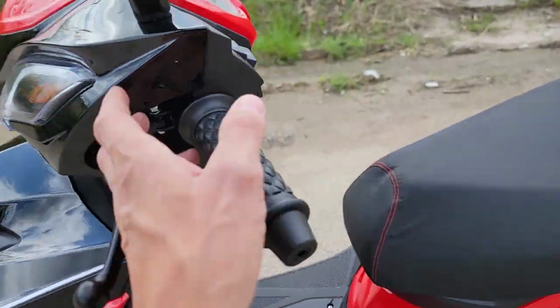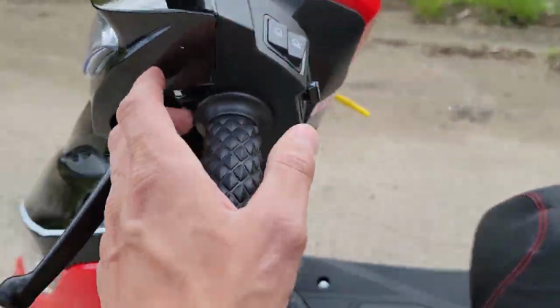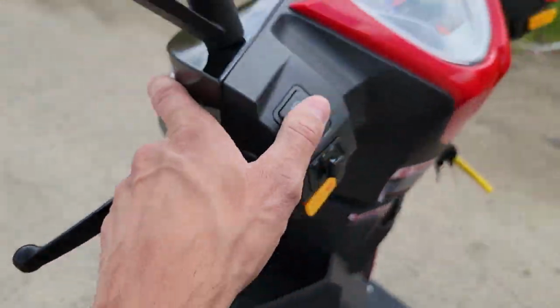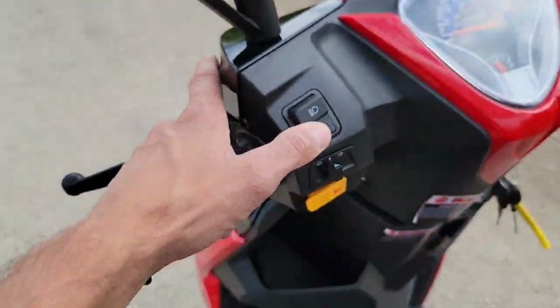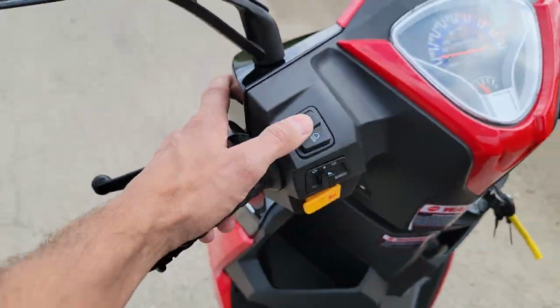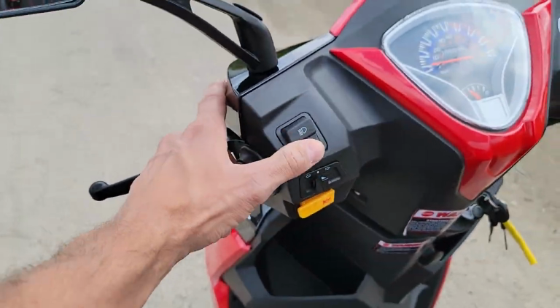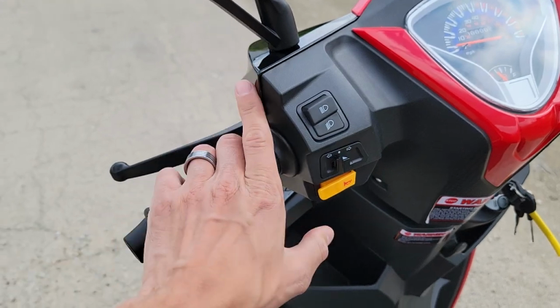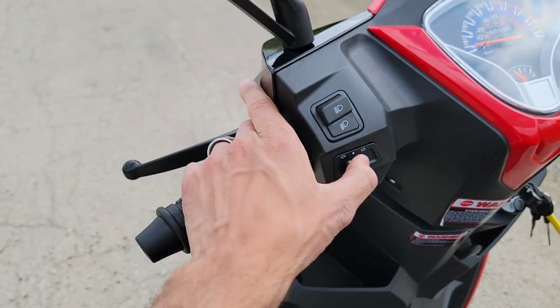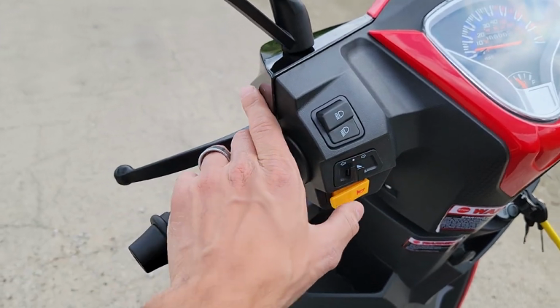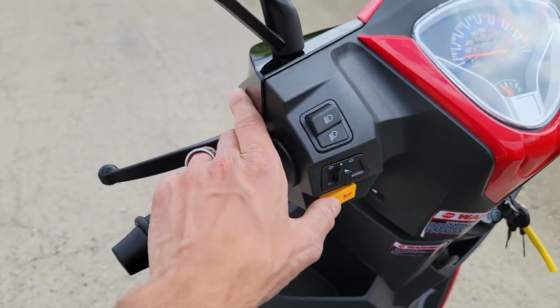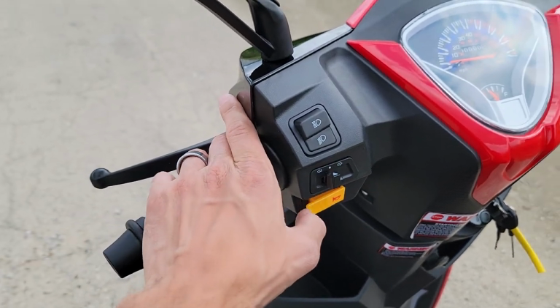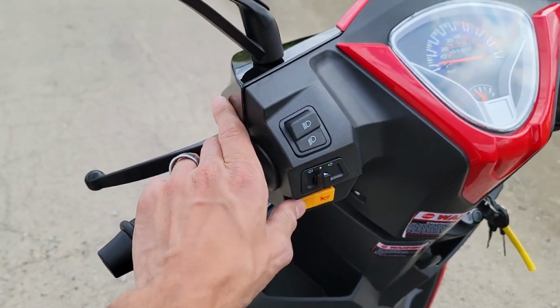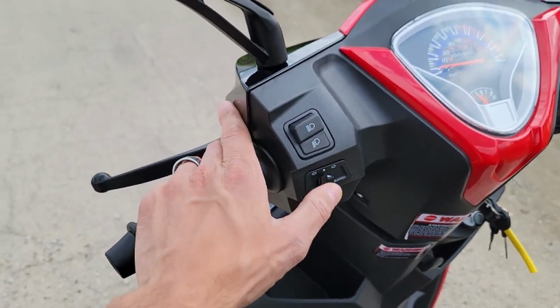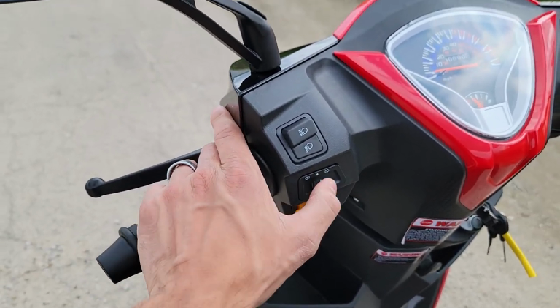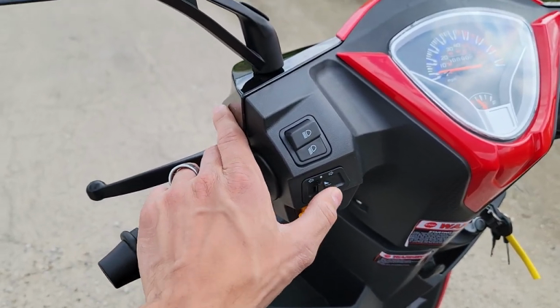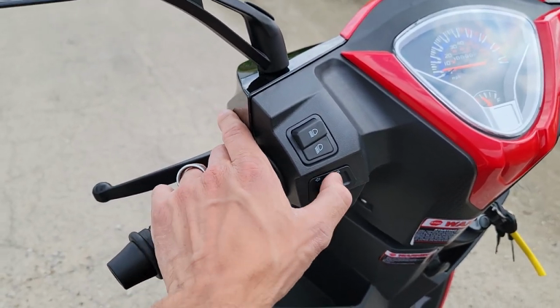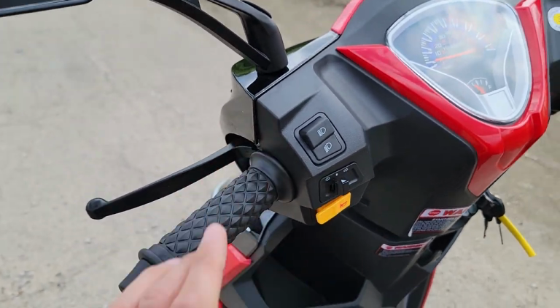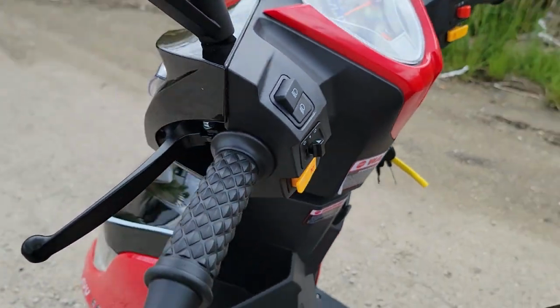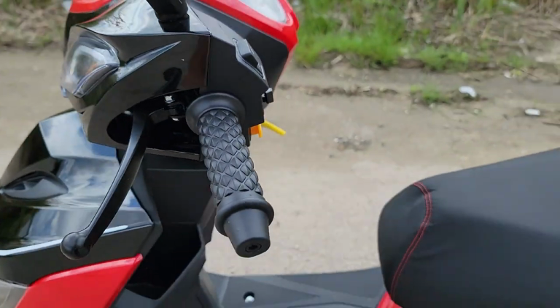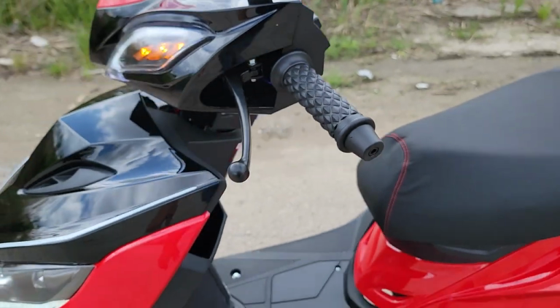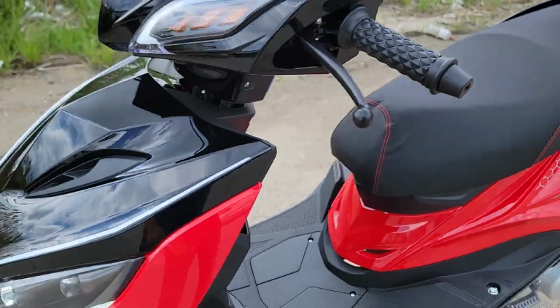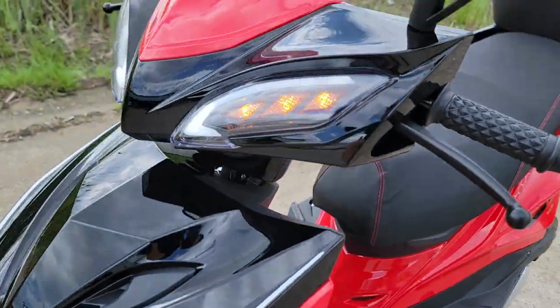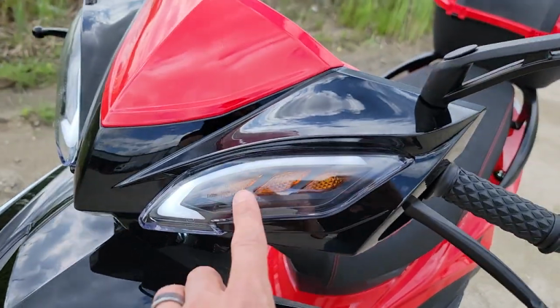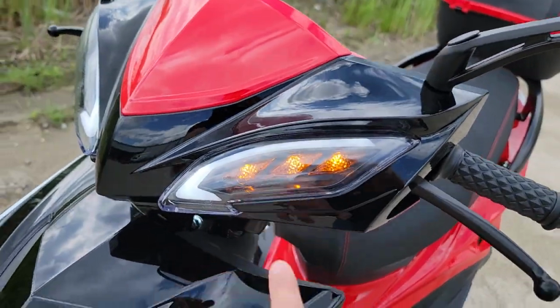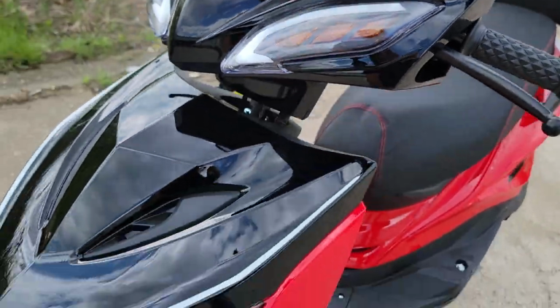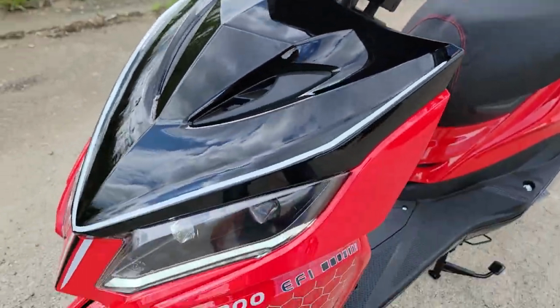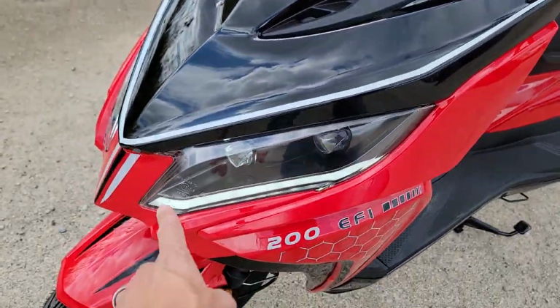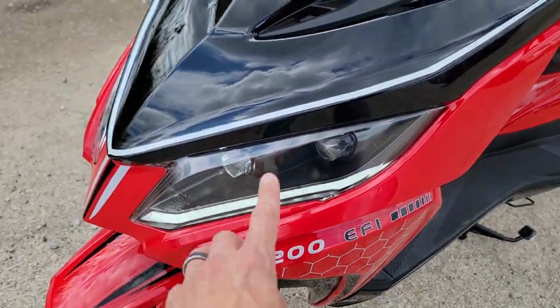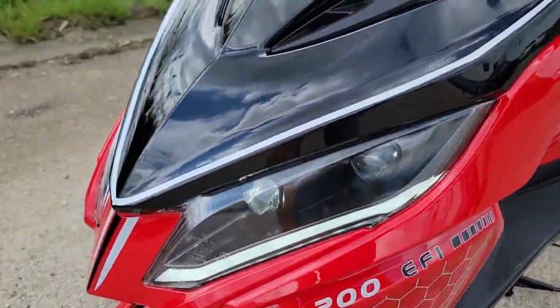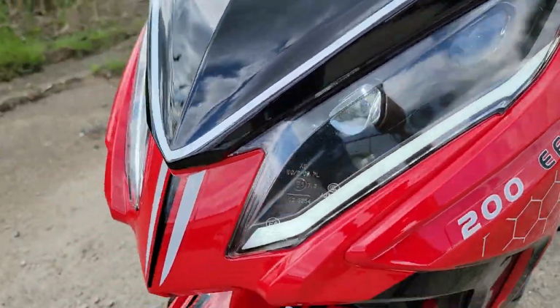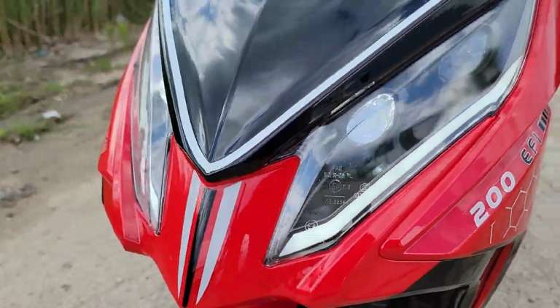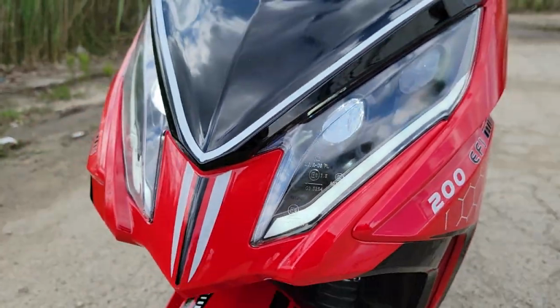You've got high beam and low beam here, and then you also have your horn and your turn signals up here. Real nice bright LEDs.